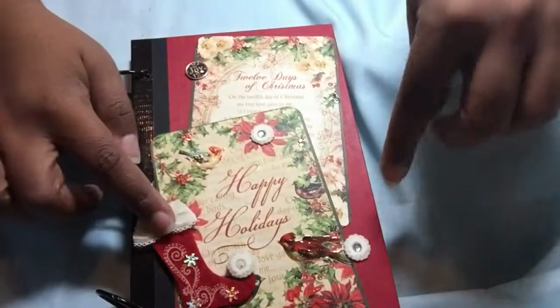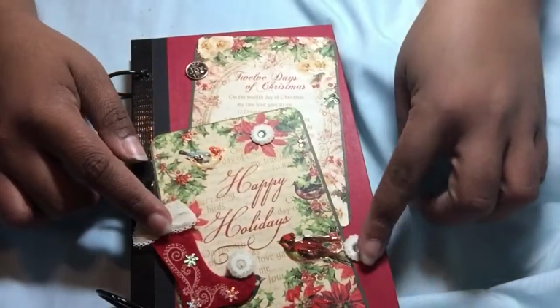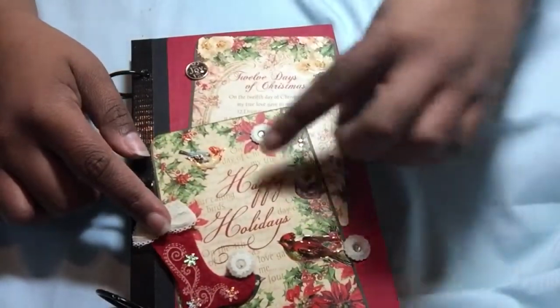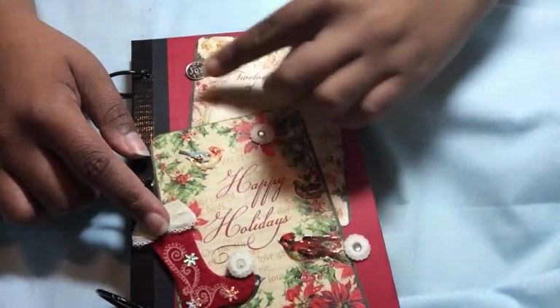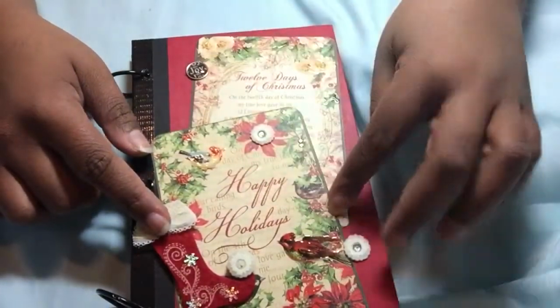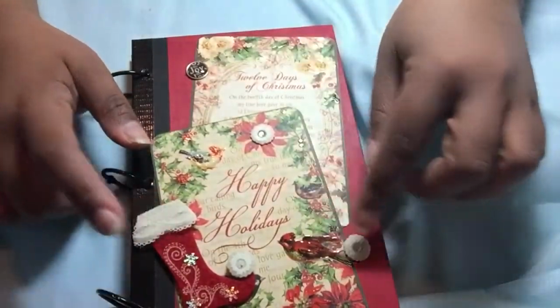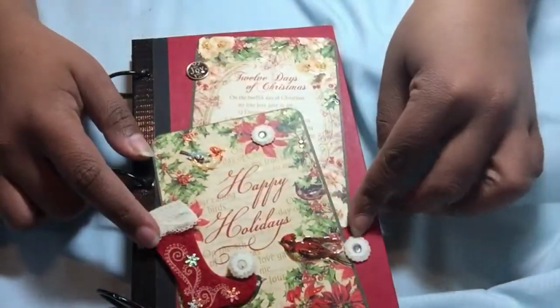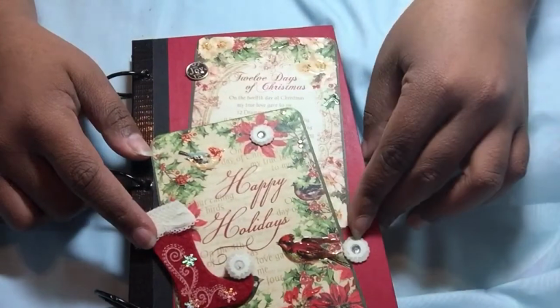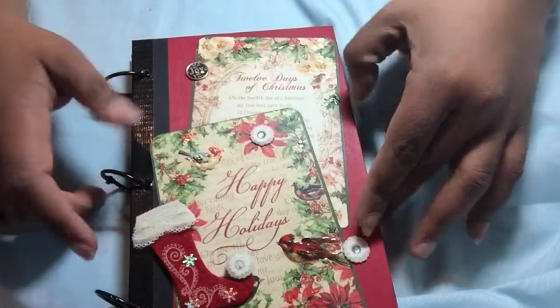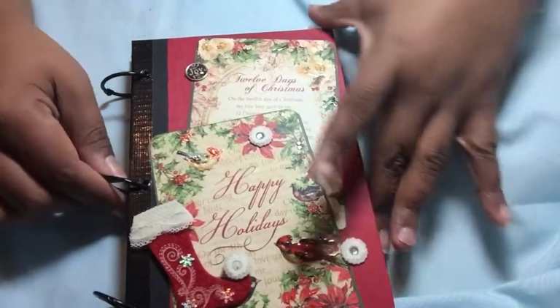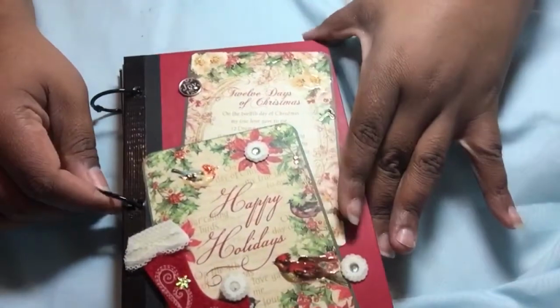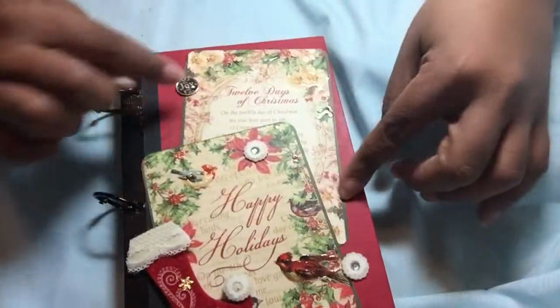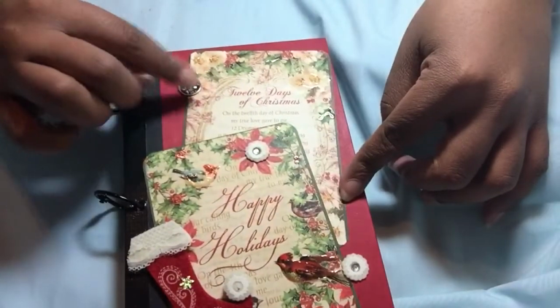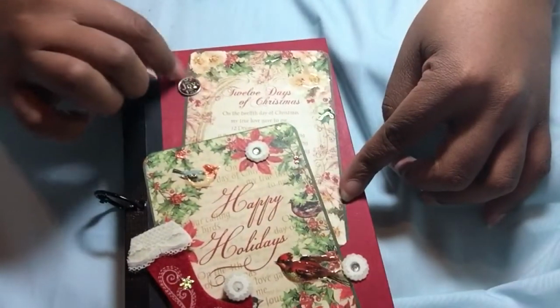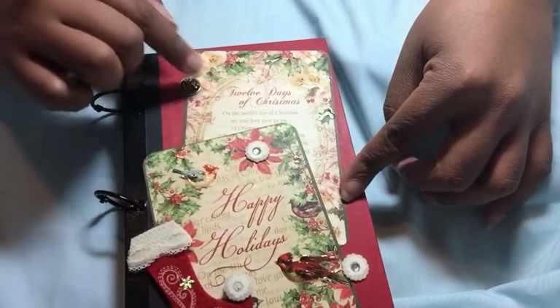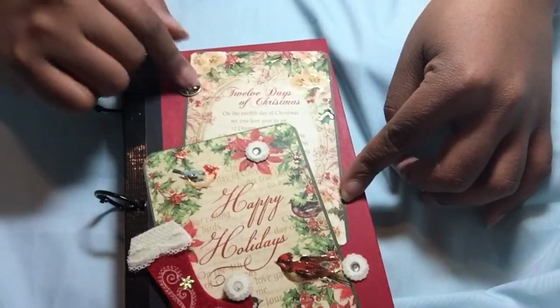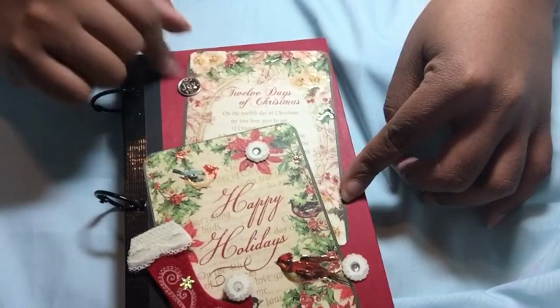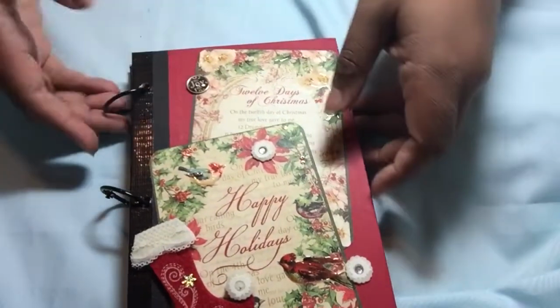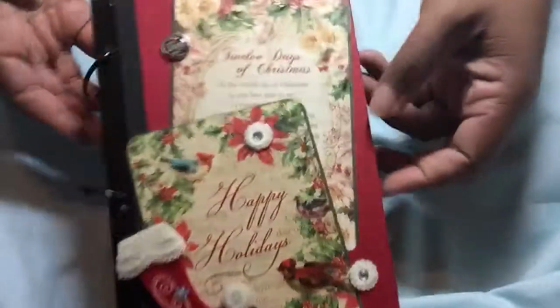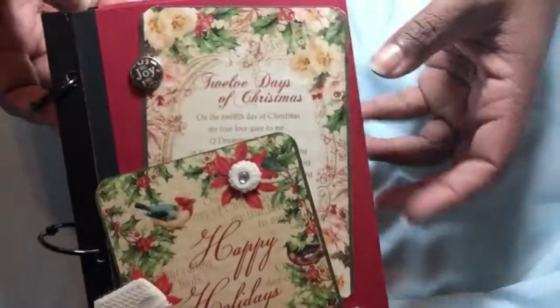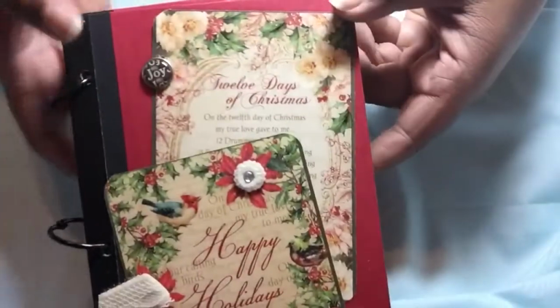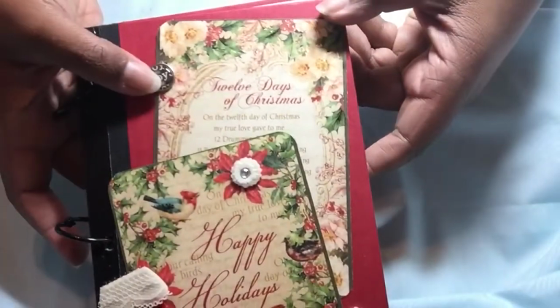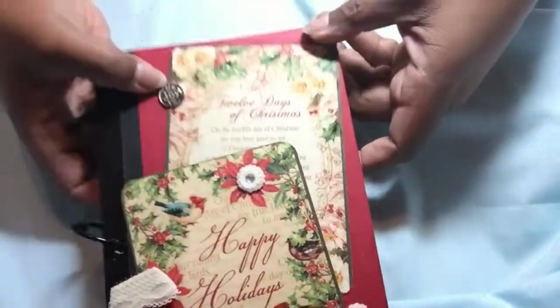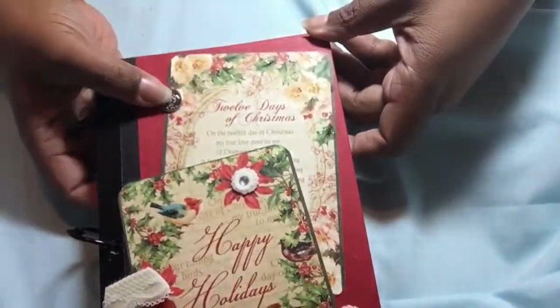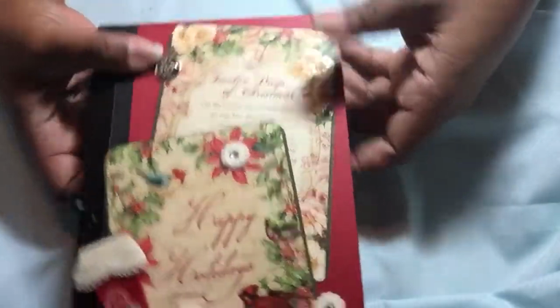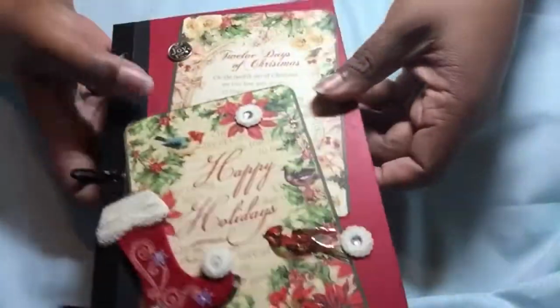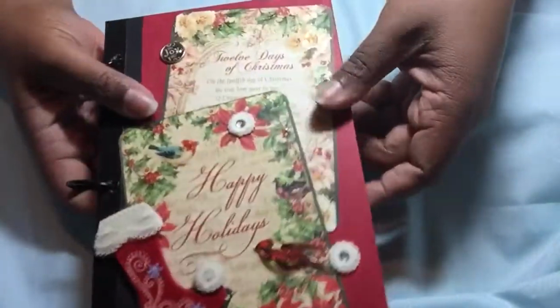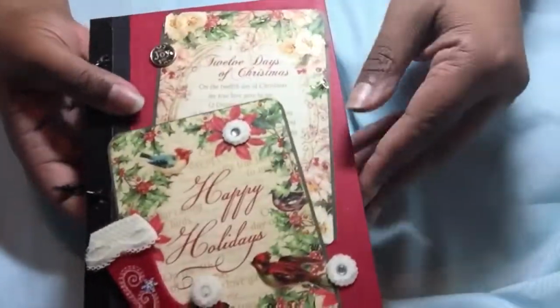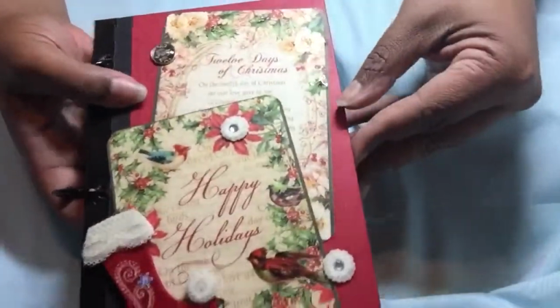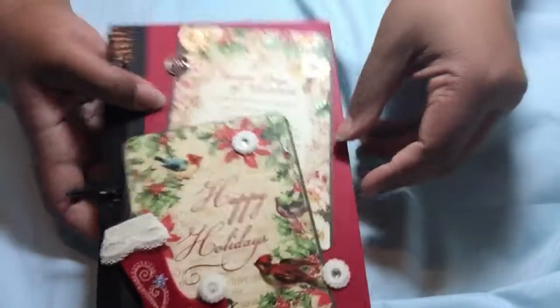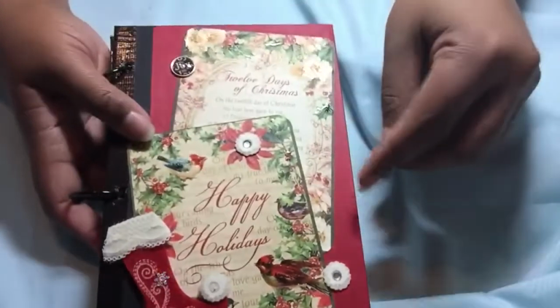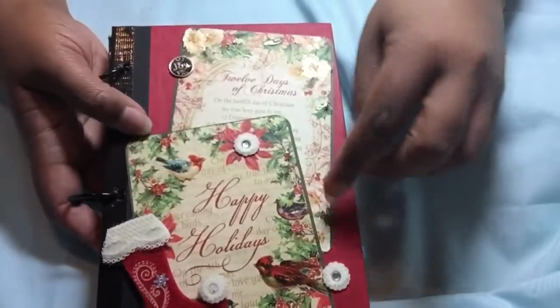These are some felt embellishments I had gotten. And this is a little Joy brad, but not really a brad - I might've cut the thing off, I don't remember. It's been several weeks since I made this and I didn't film it.